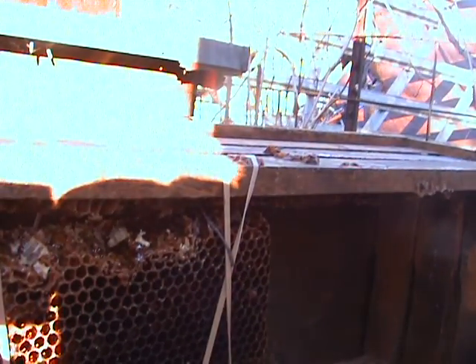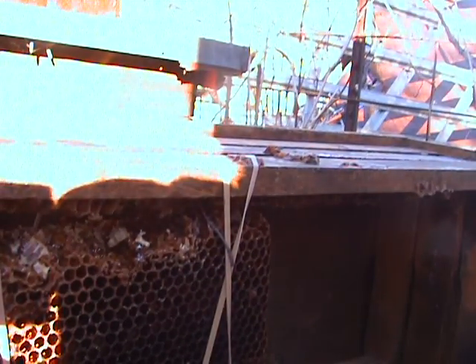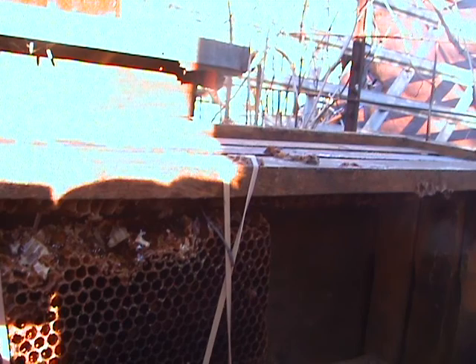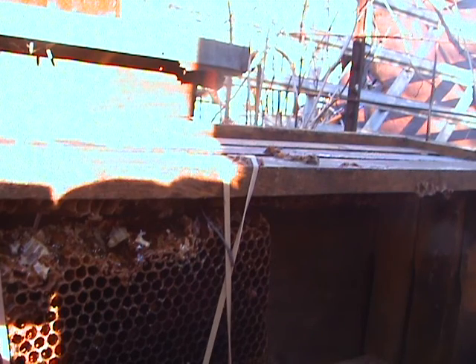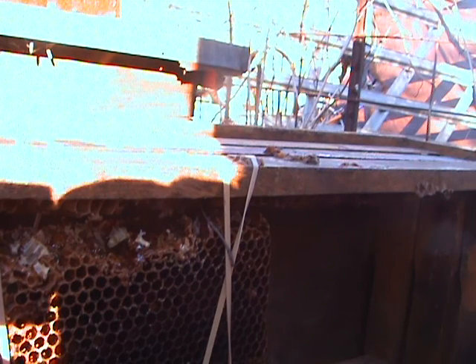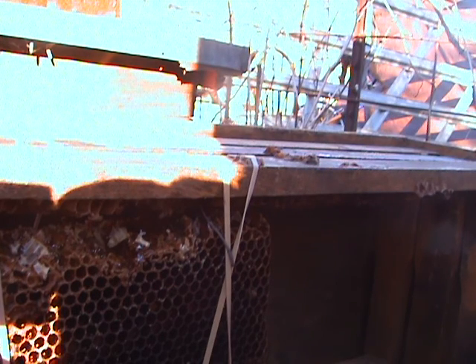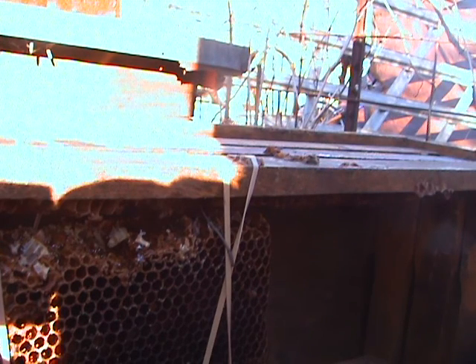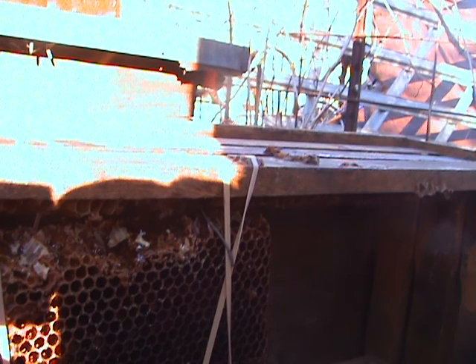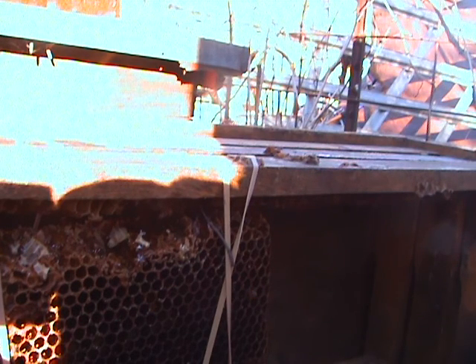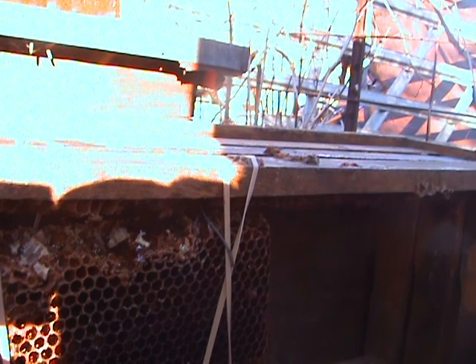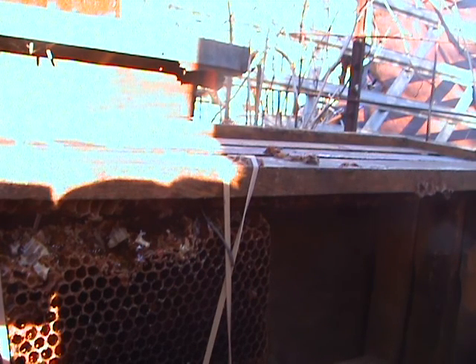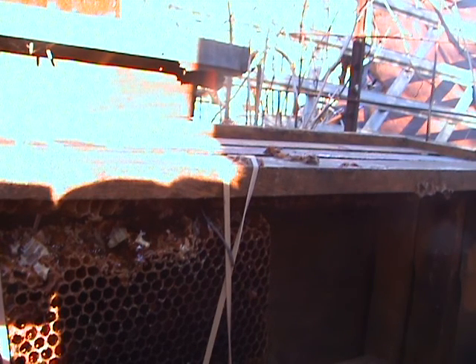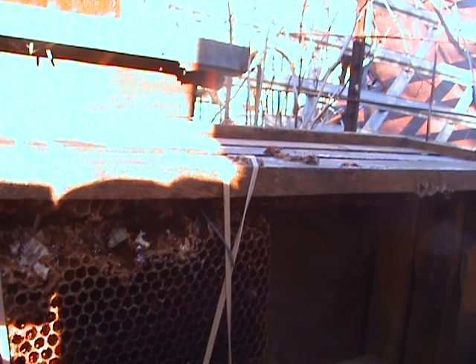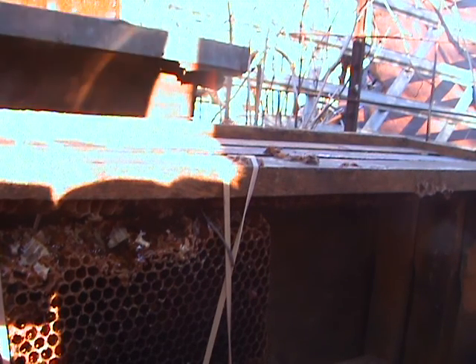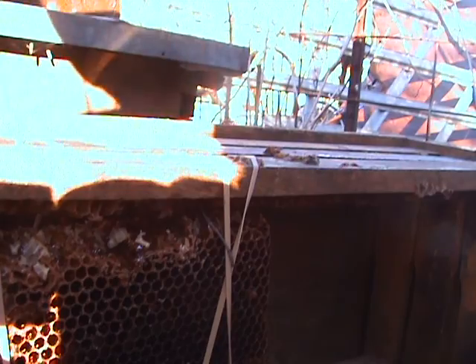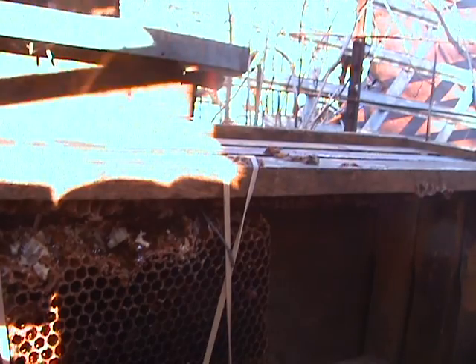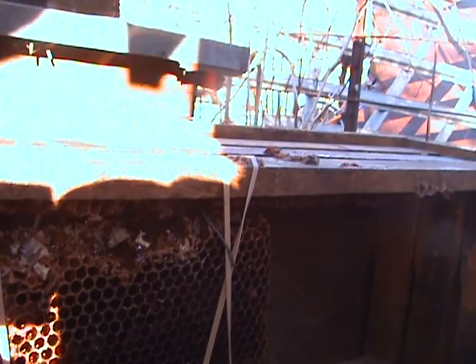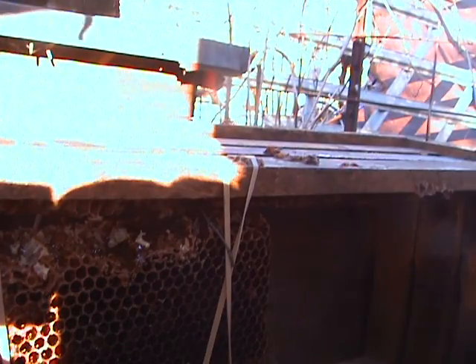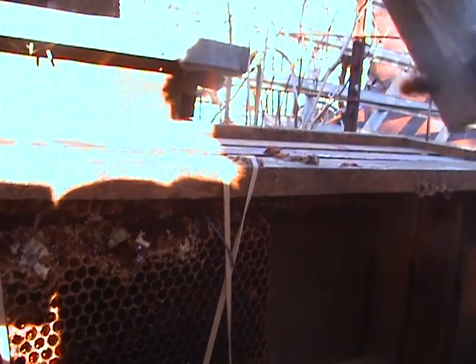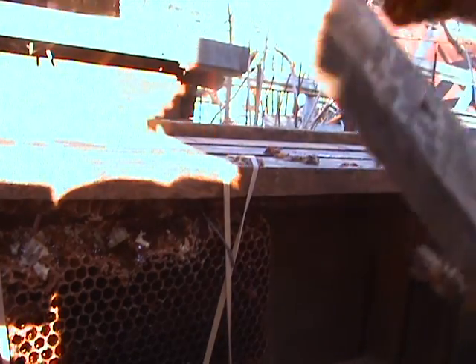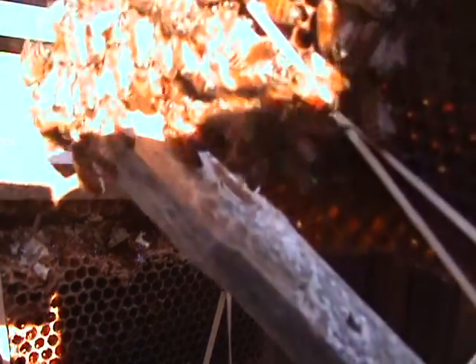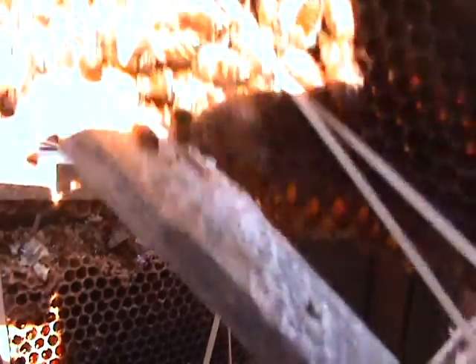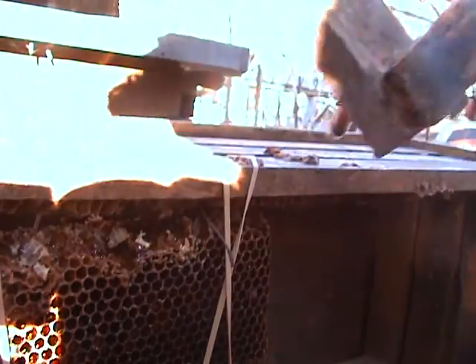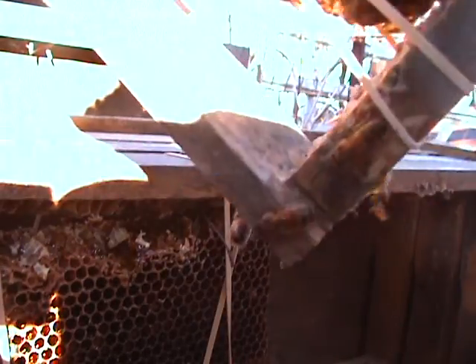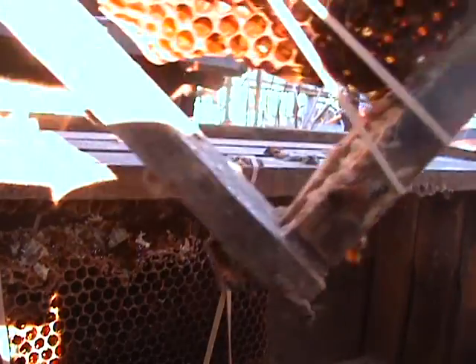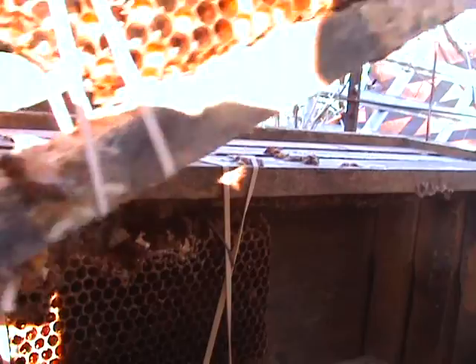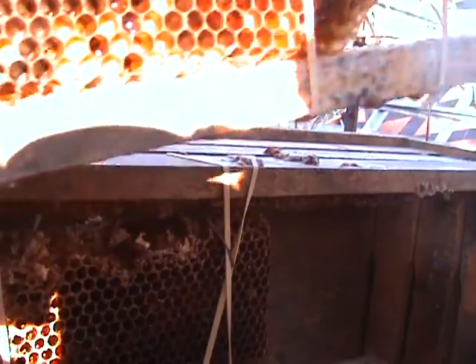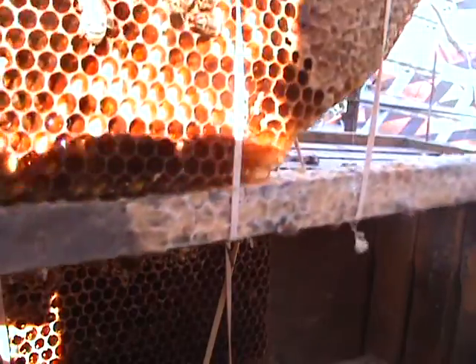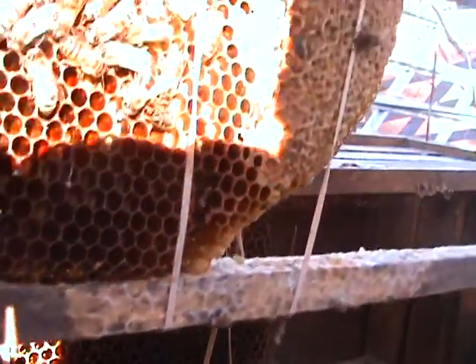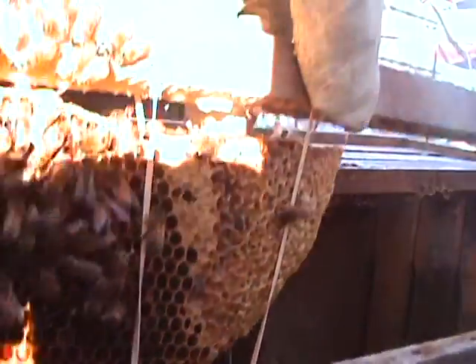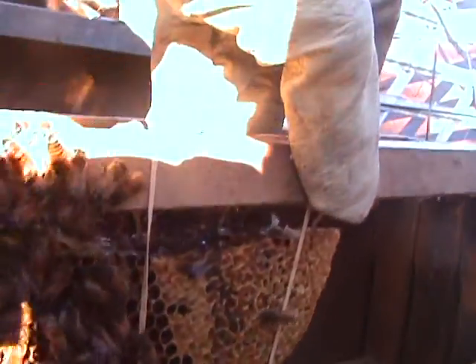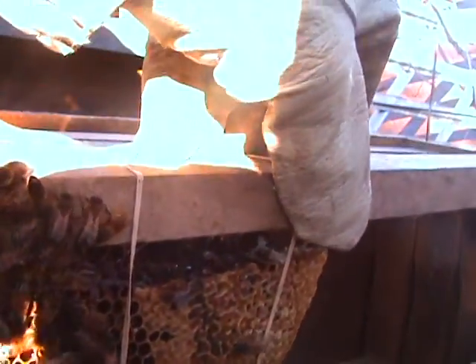There it comes there. Some bees on there. They're wanting to take care of the babies. There they are. That's good because that's that brood area.